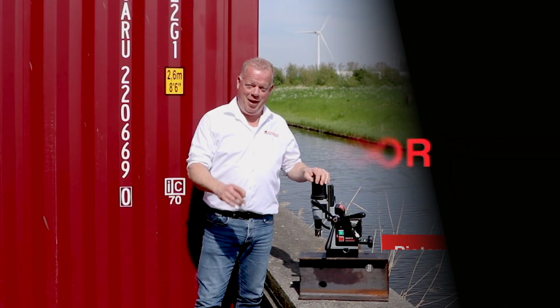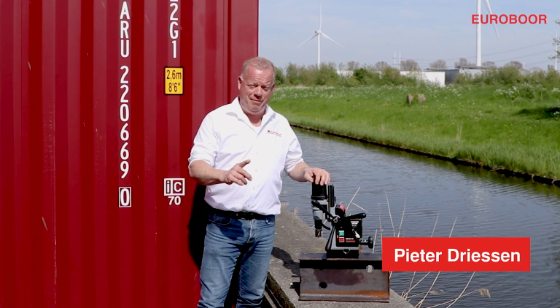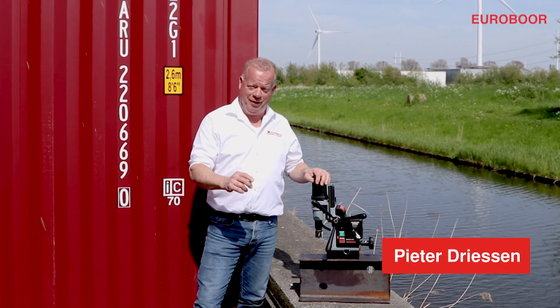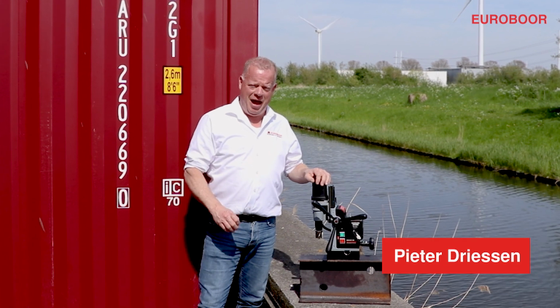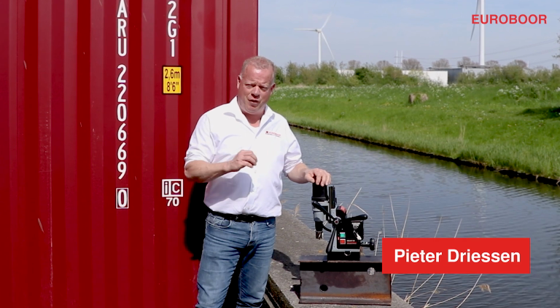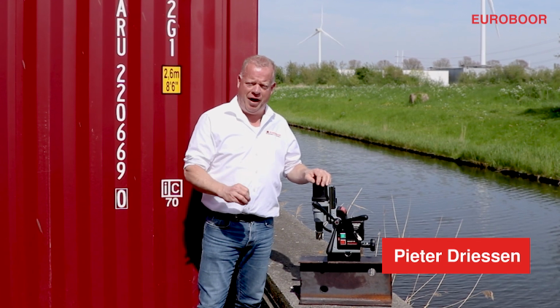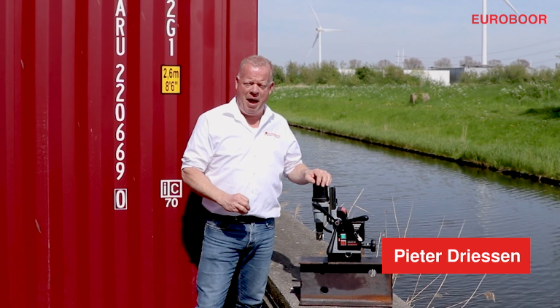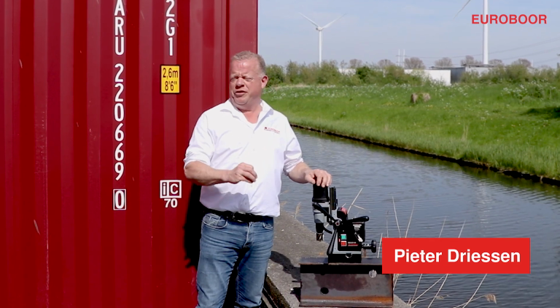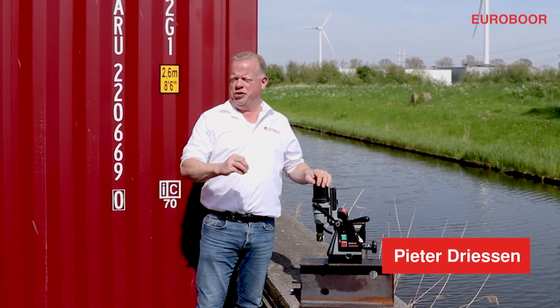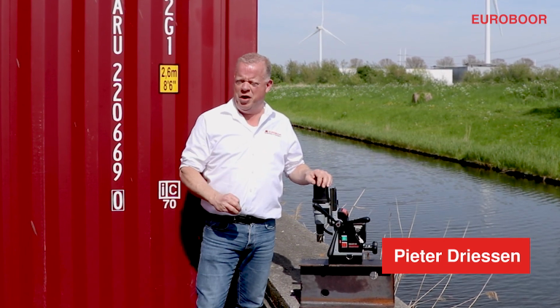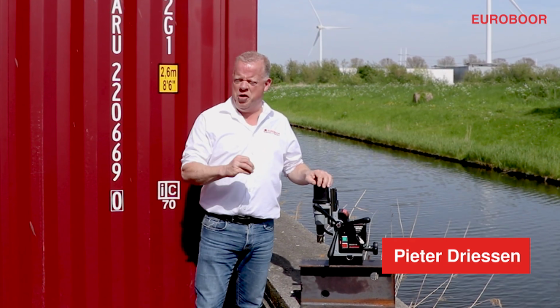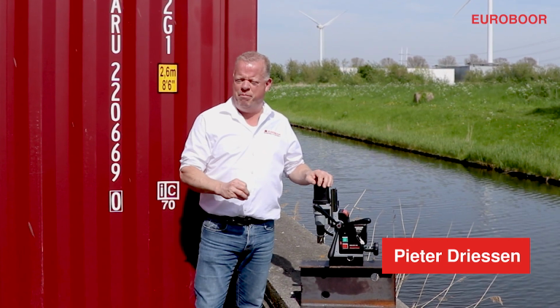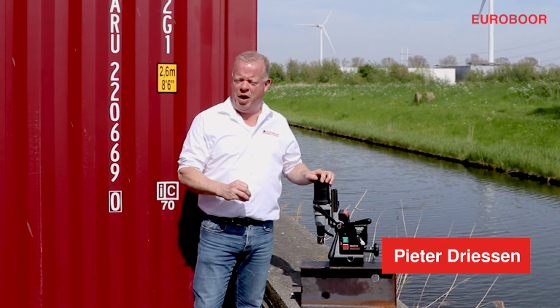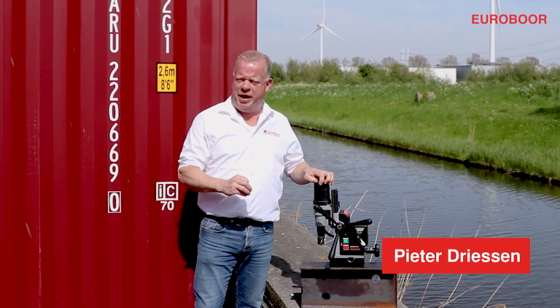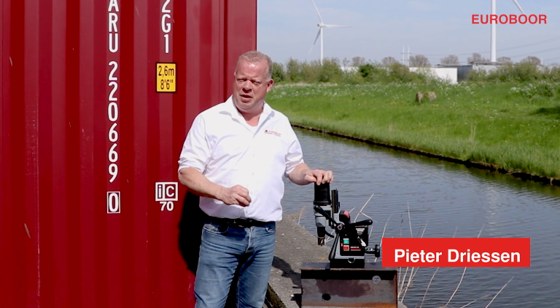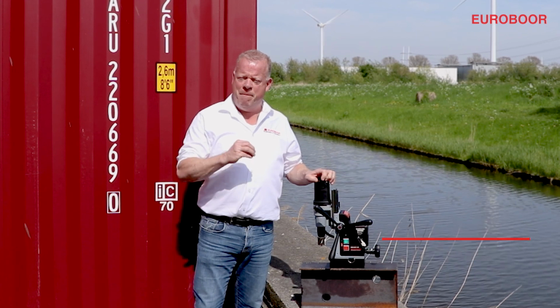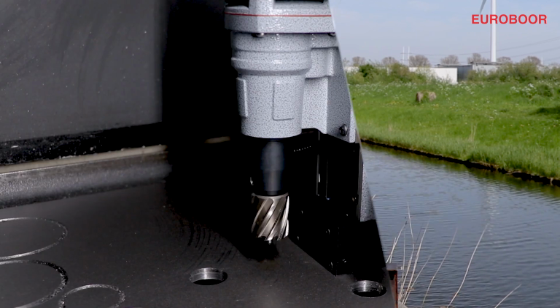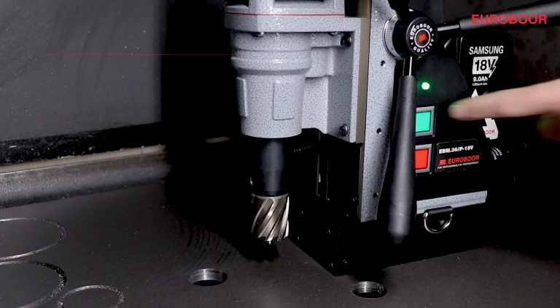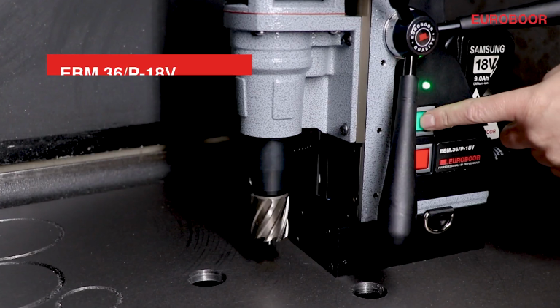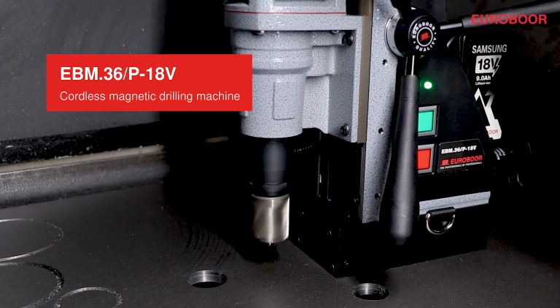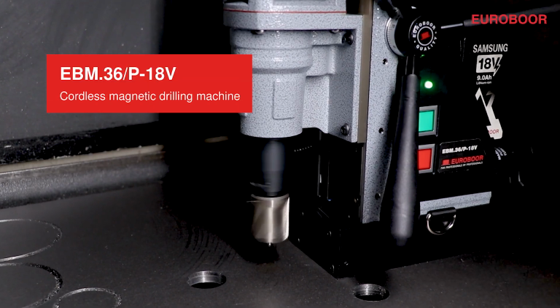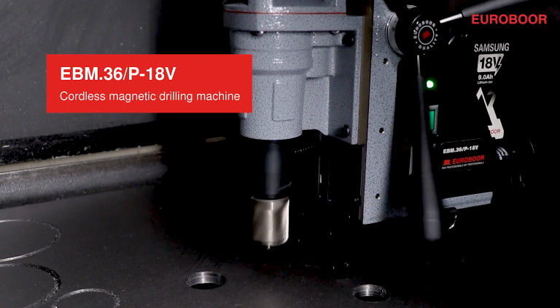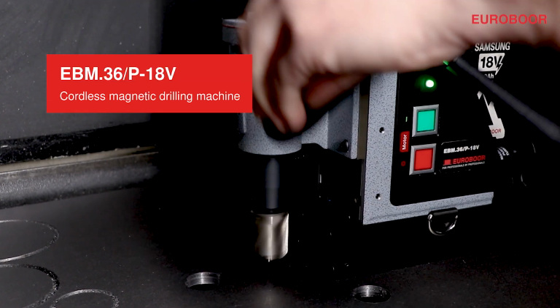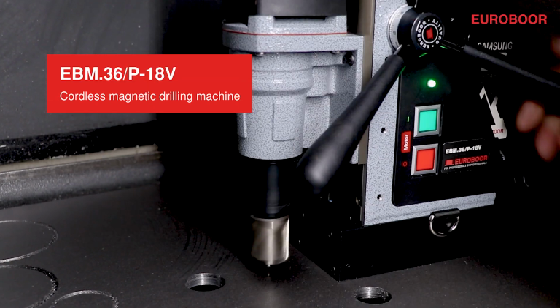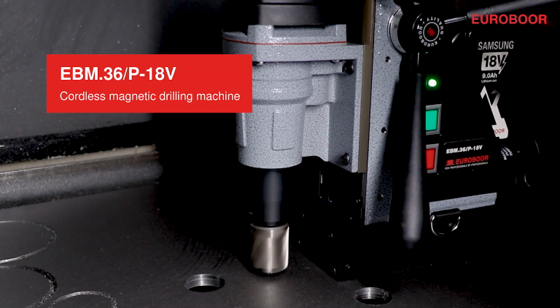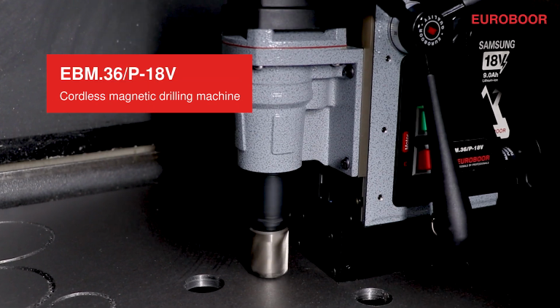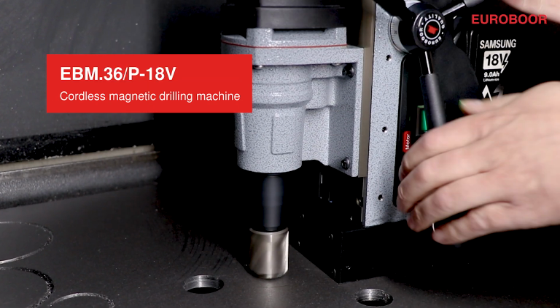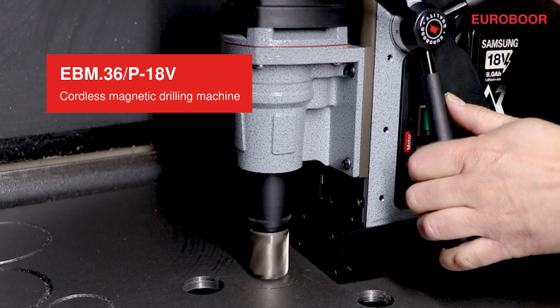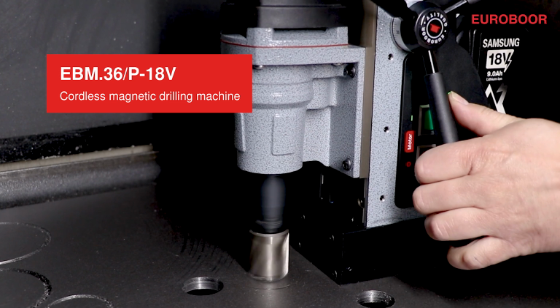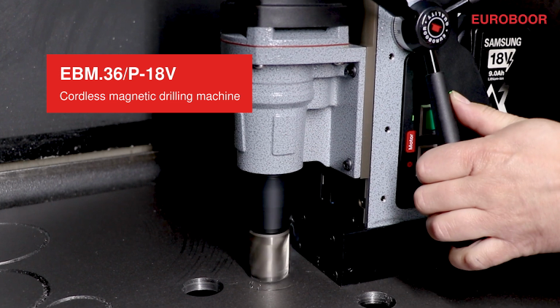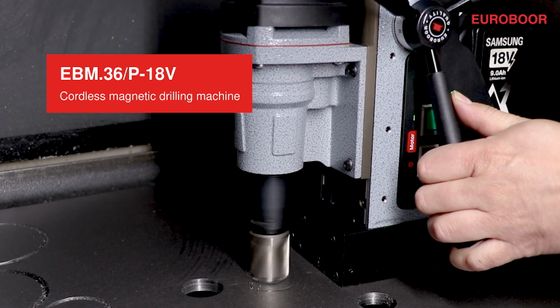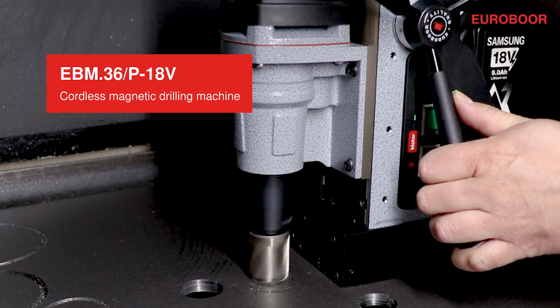My name is Peter, and with great pride I'm happy to introduce to you our new battery-operated mag drill with a permanent magnet, also known as the EBM 36P18V.